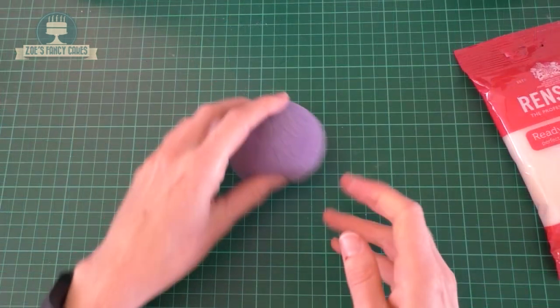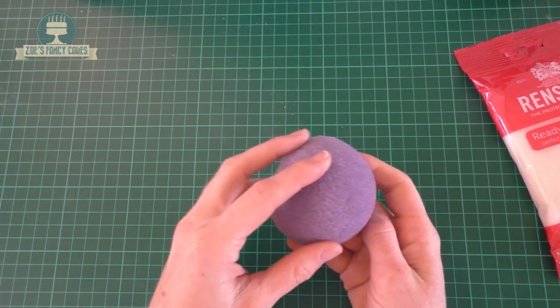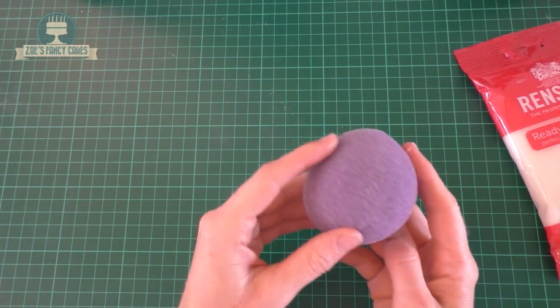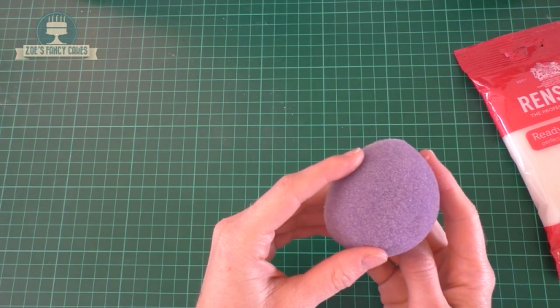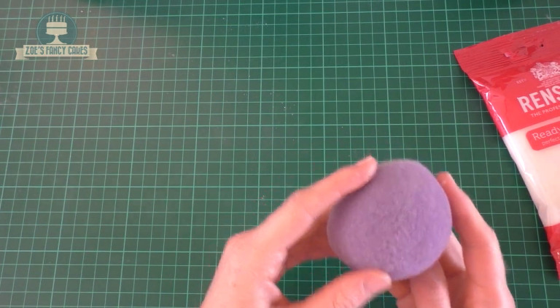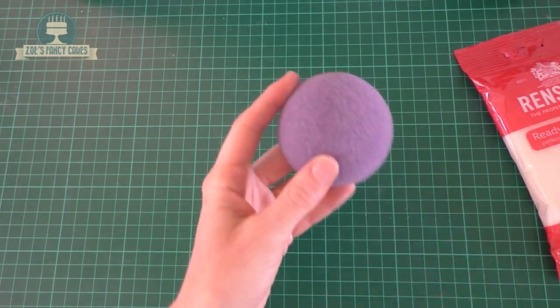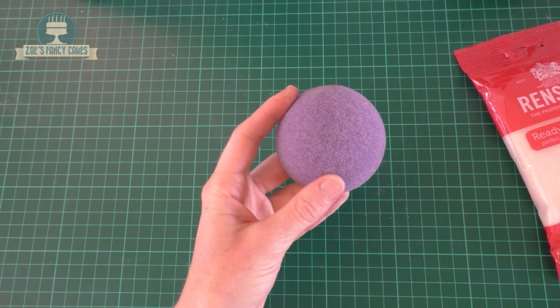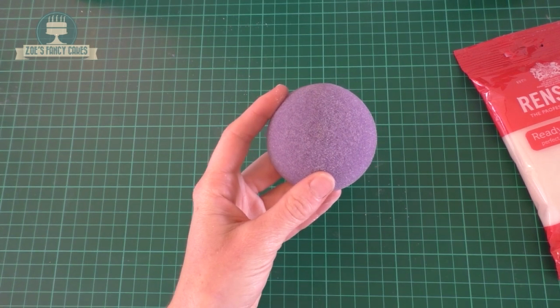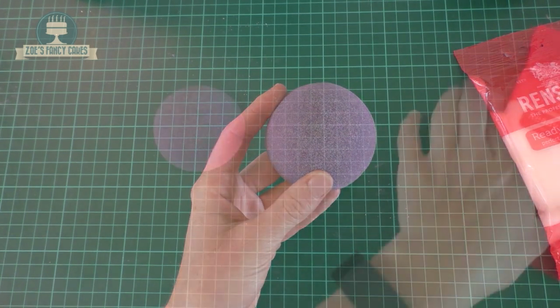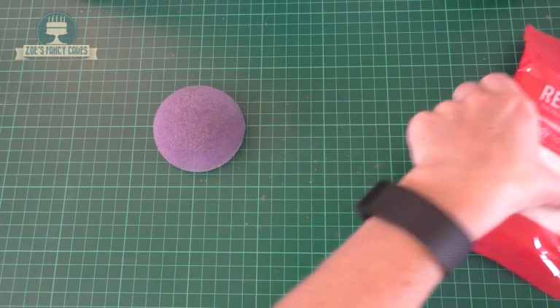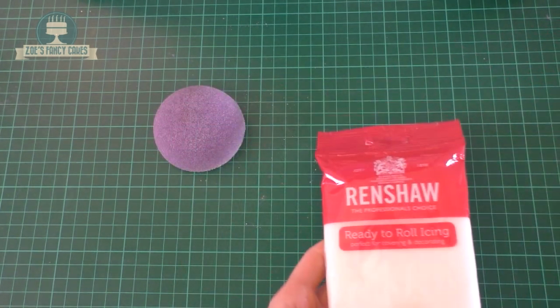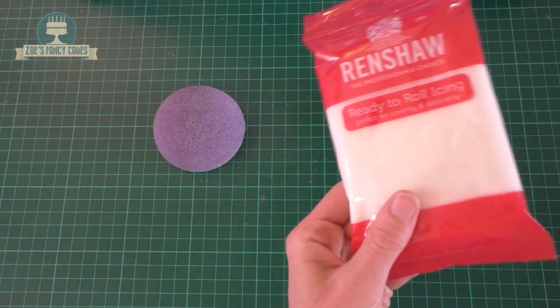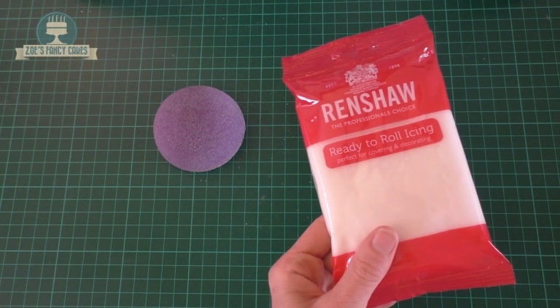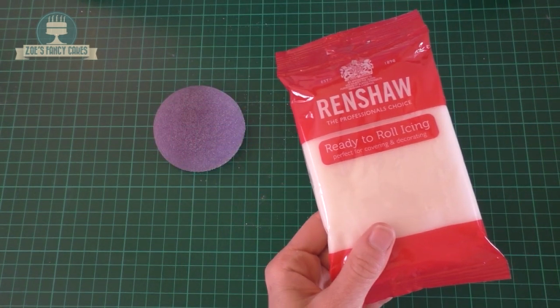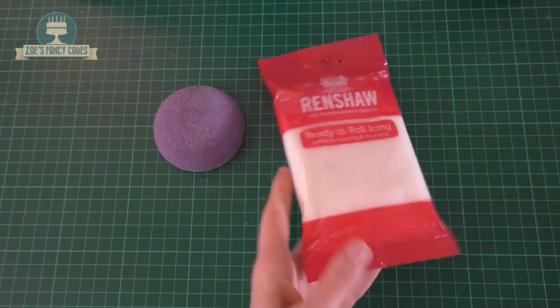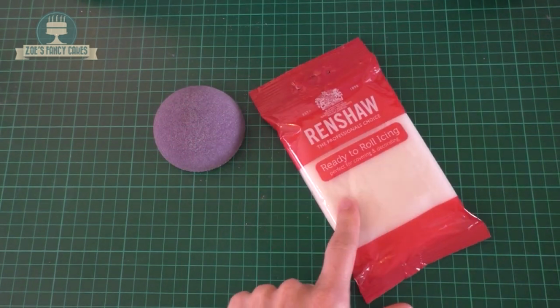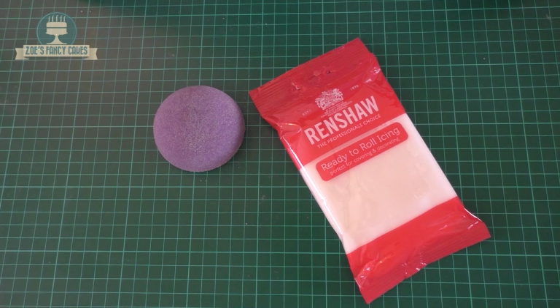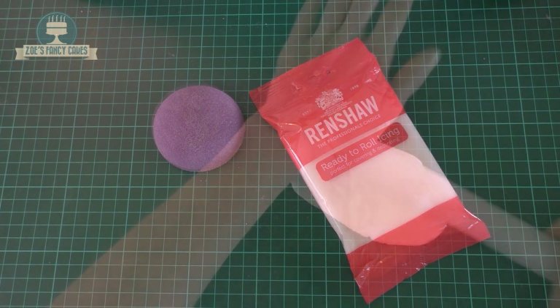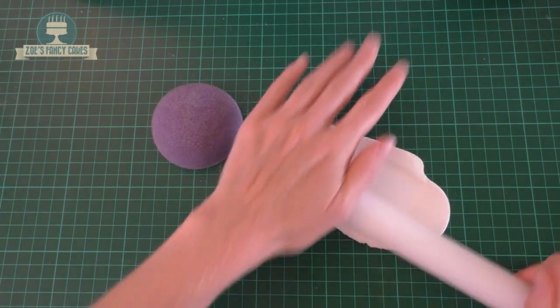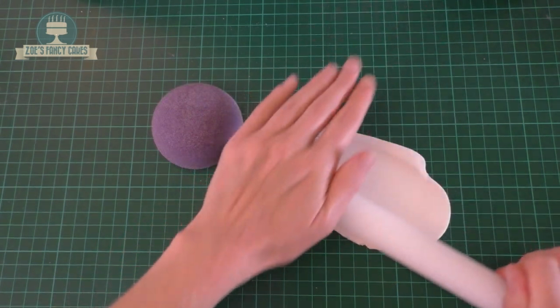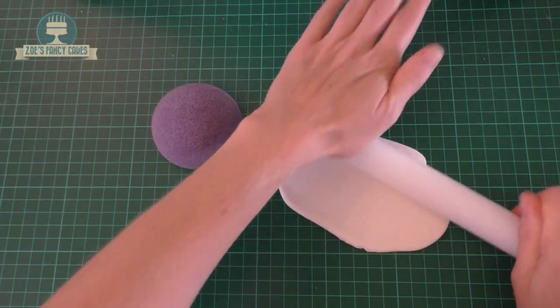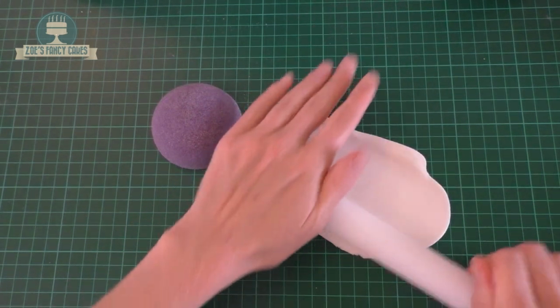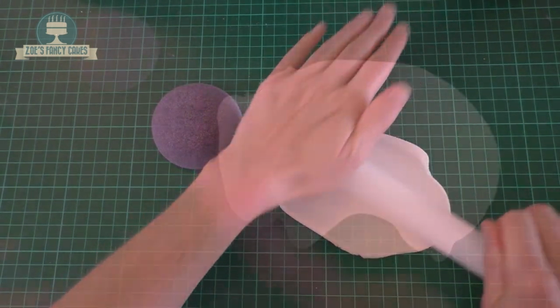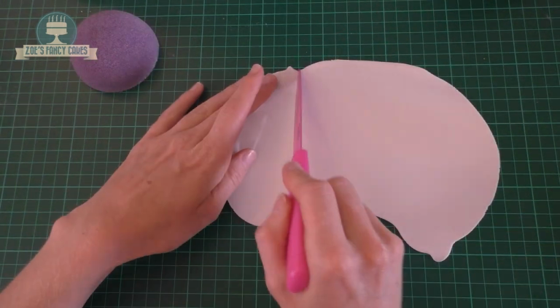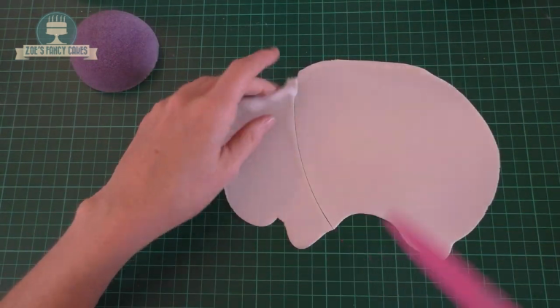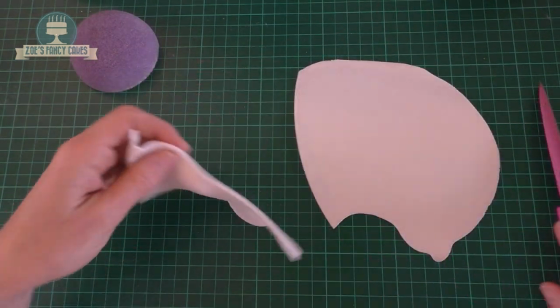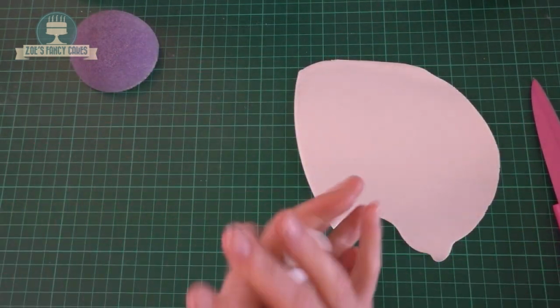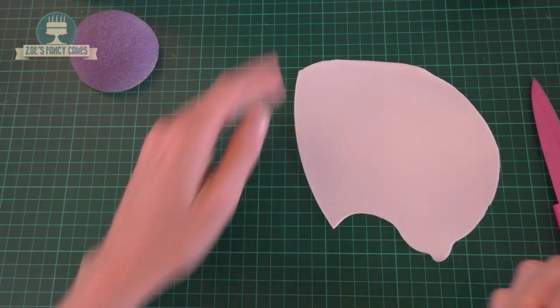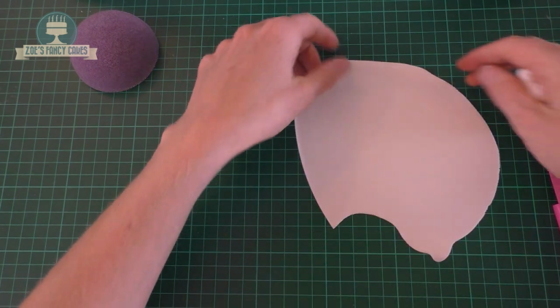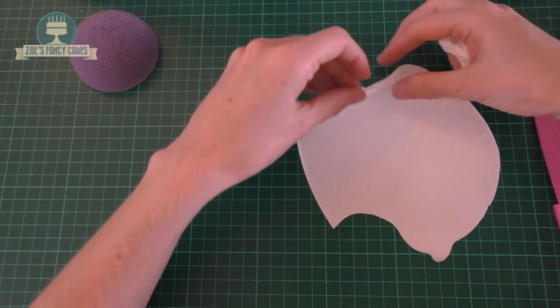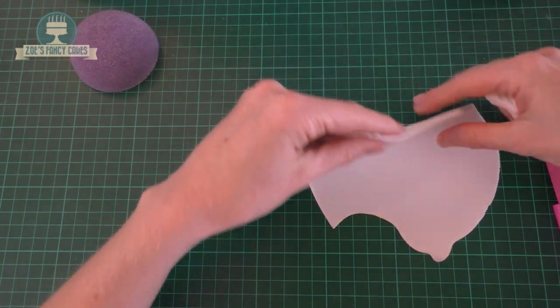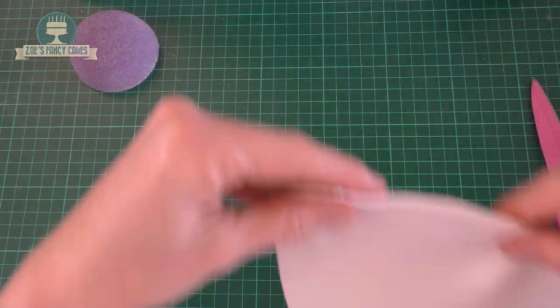I've got some purple foam domes. I'll put links in the description box below to everything that I'm using. And I've got some white fondant that we're going to roll out nice and thin. I don't need quite as much so I'll just take a little bit off, which I'm going to use to roll into small balls.